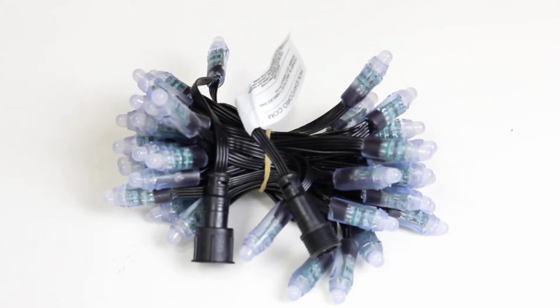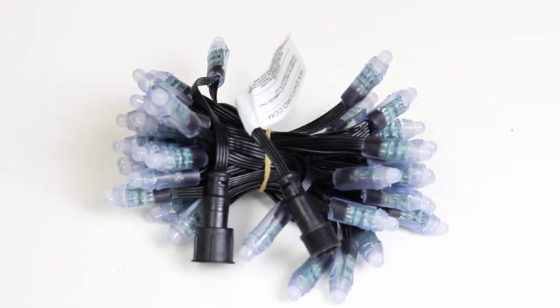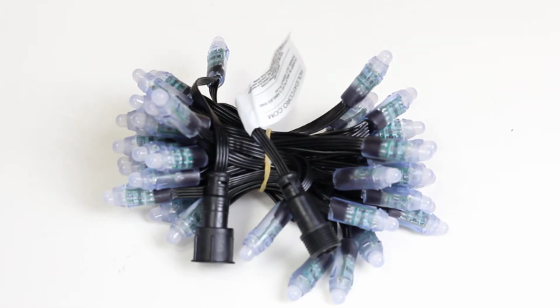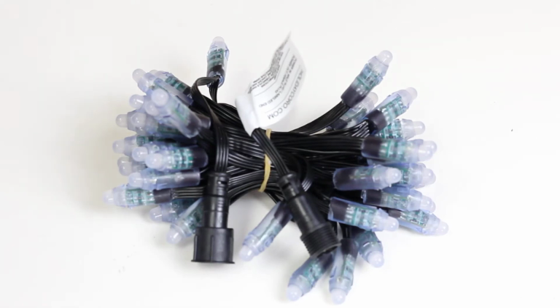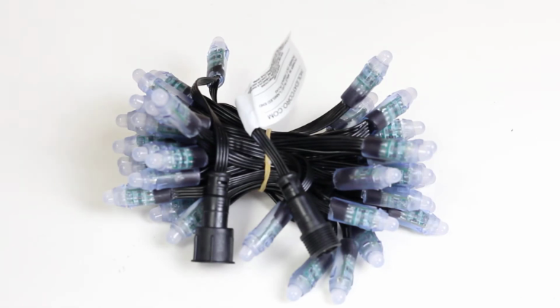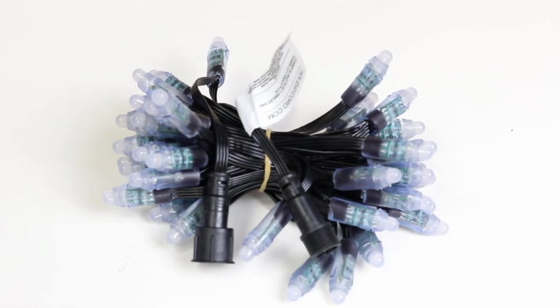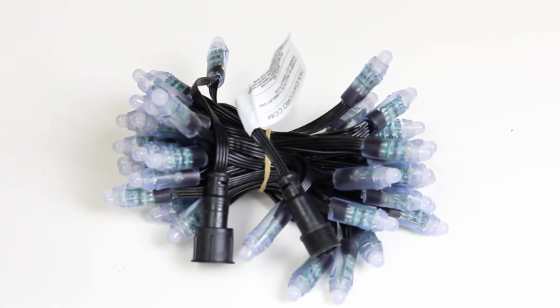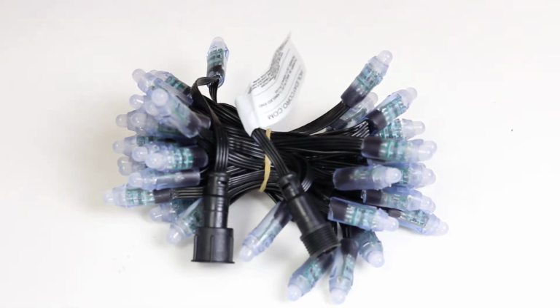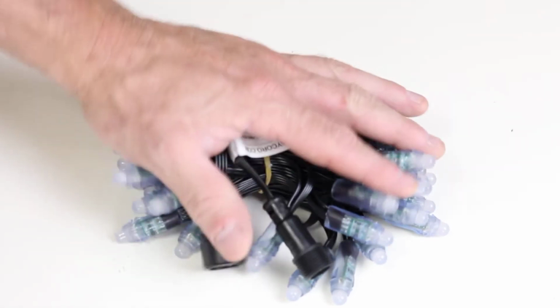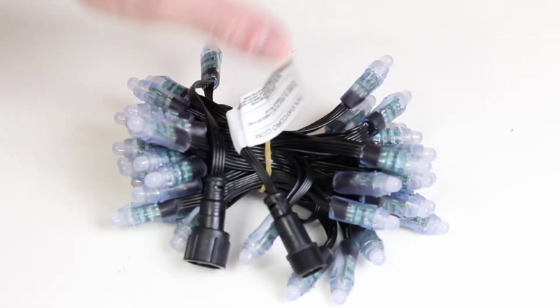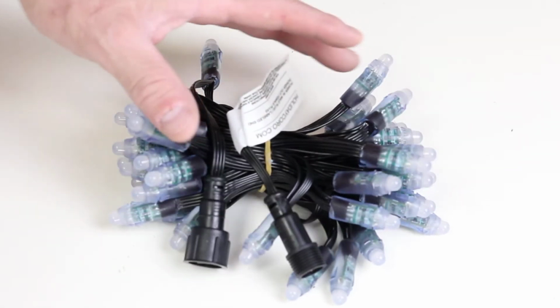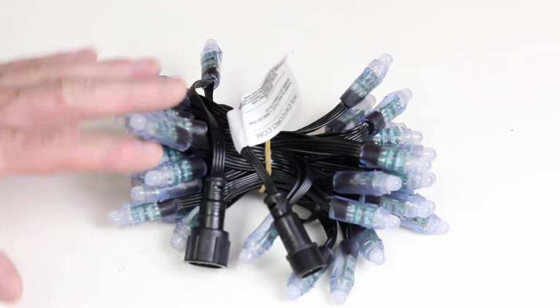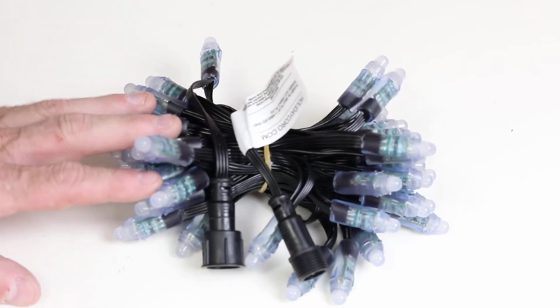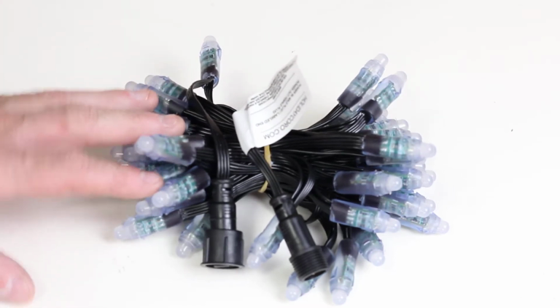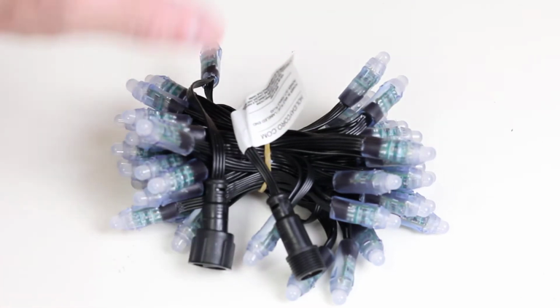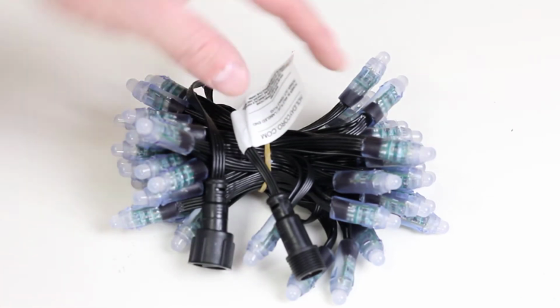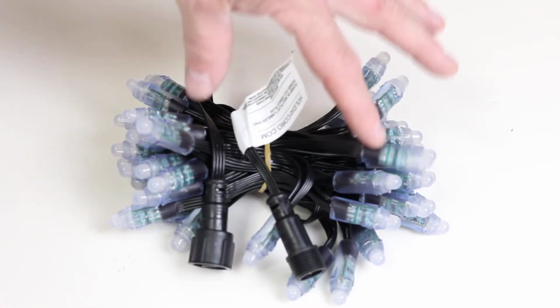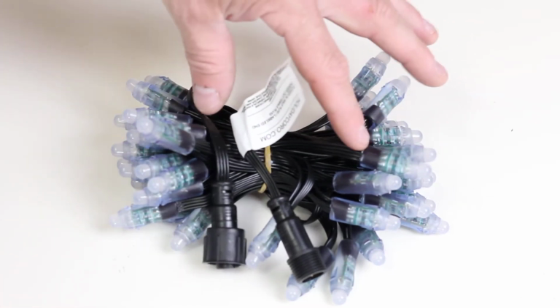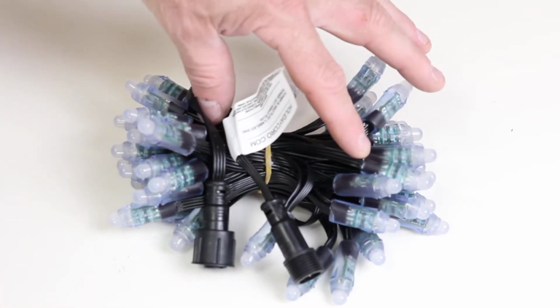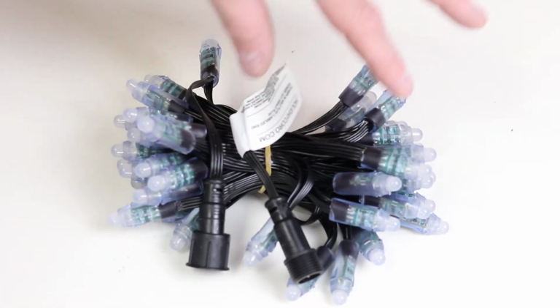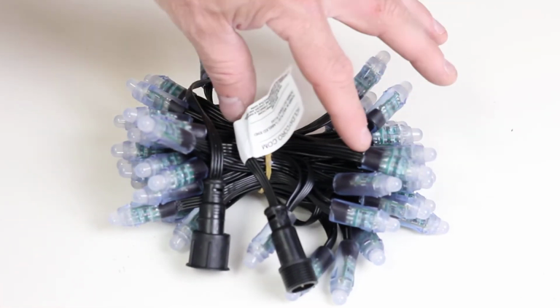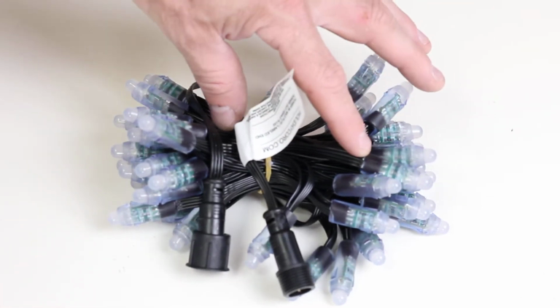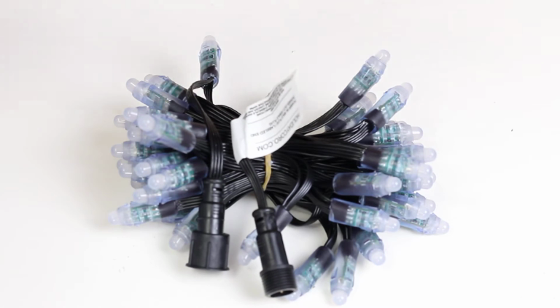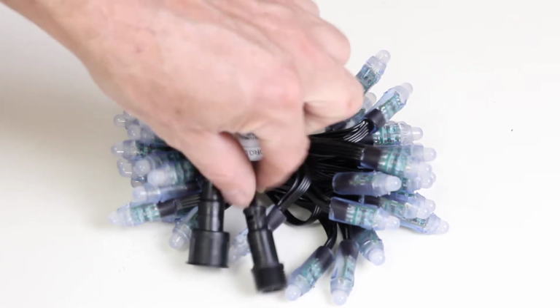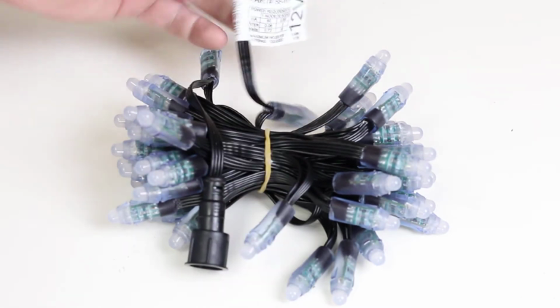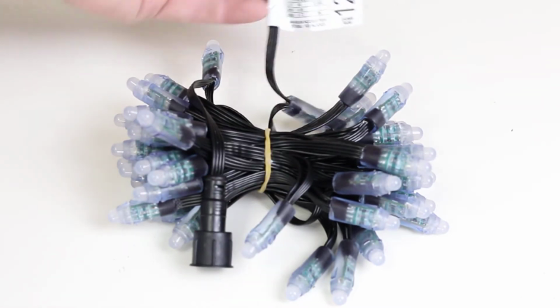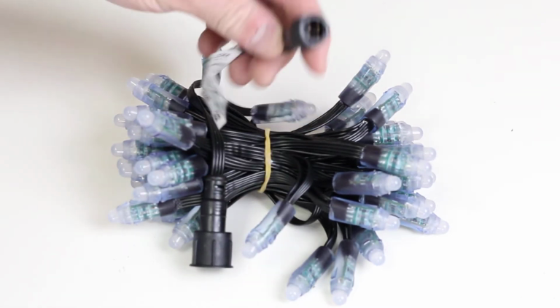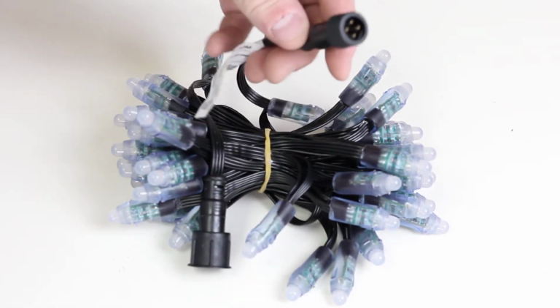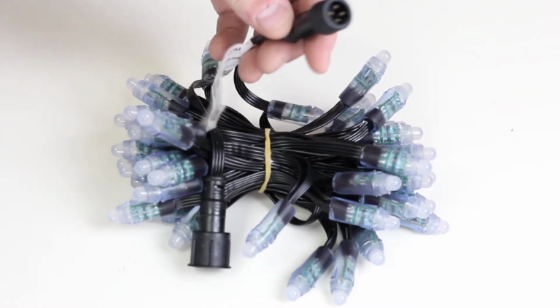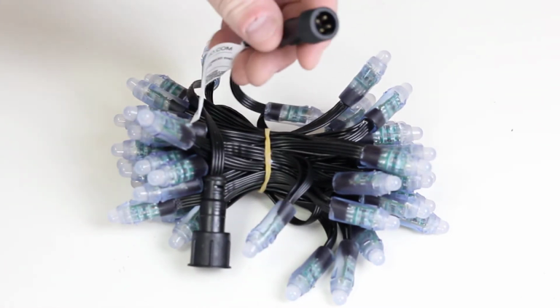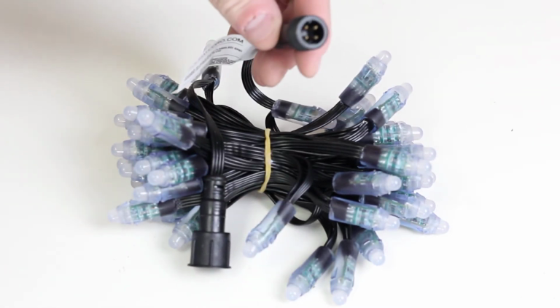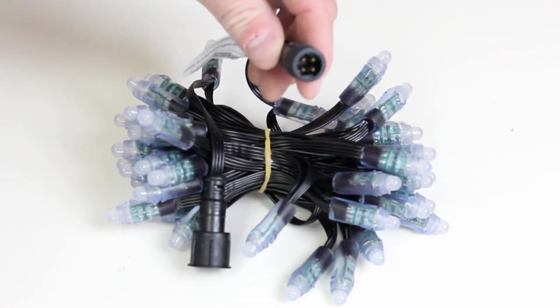This is Holiday Core item number 58WP. This is 50 RGB dumb nodes, configured with 3-inch nominal spacing or about 4-inch regular spacing. They feature waterproof input and output plugs.